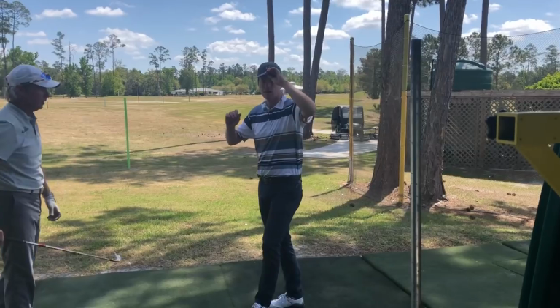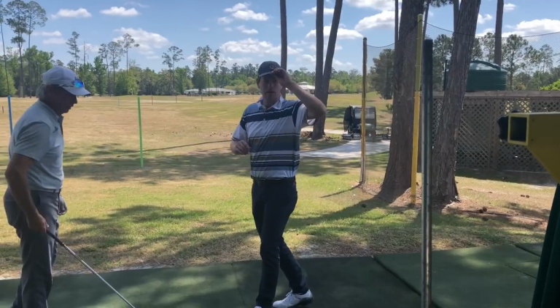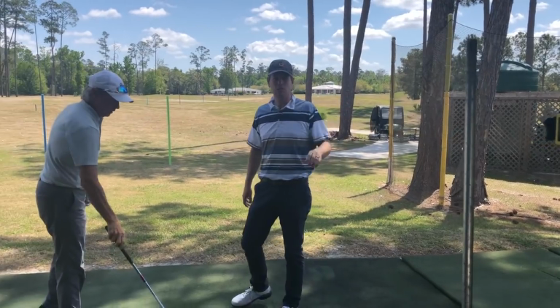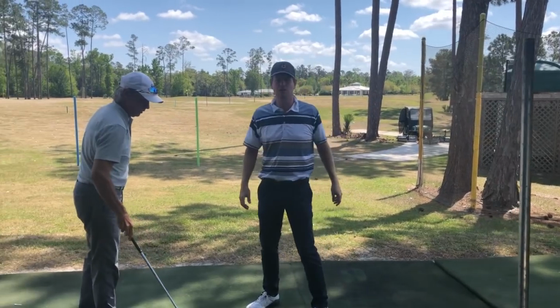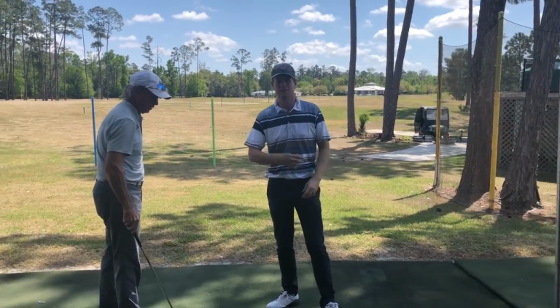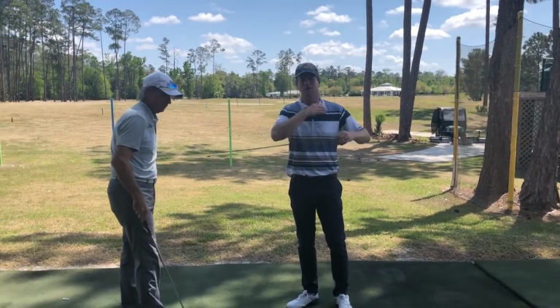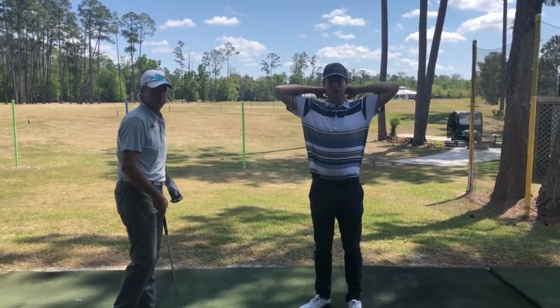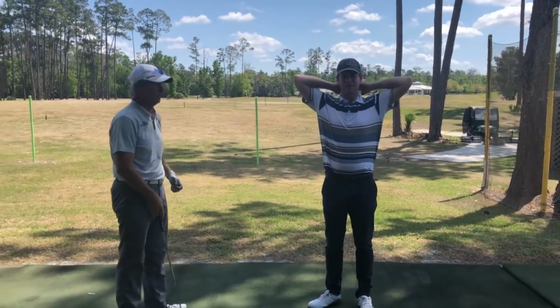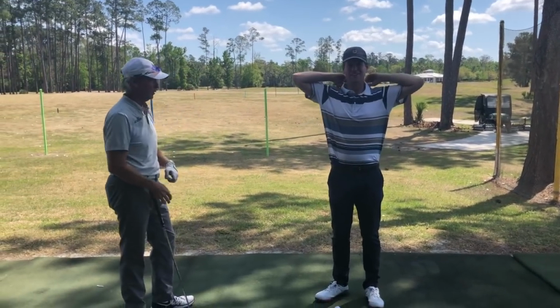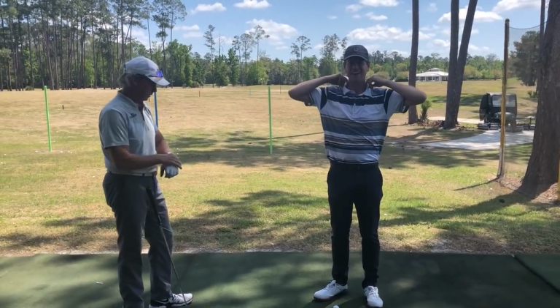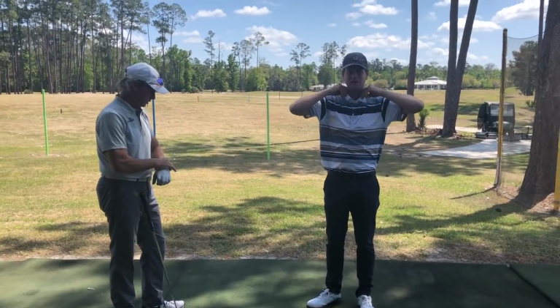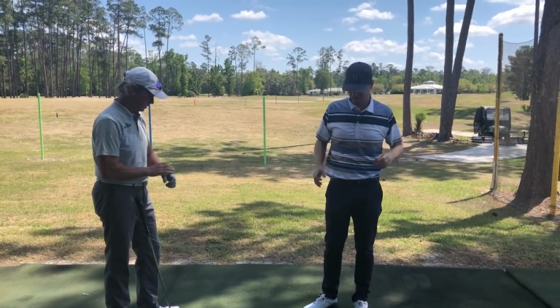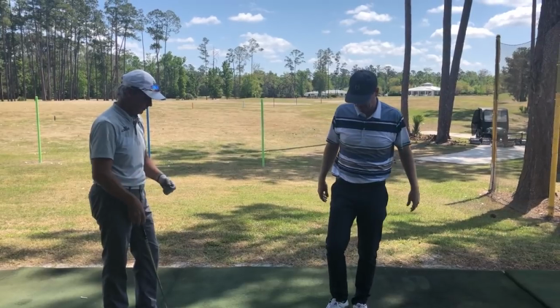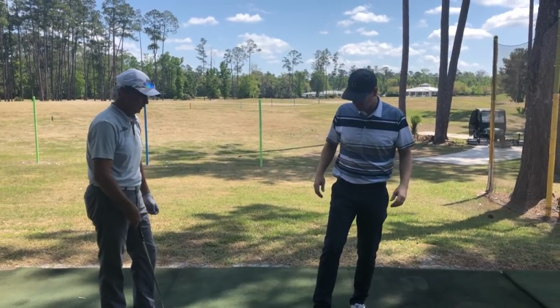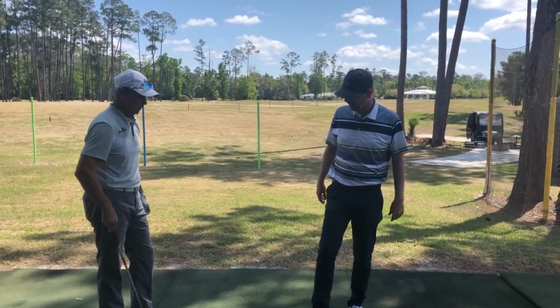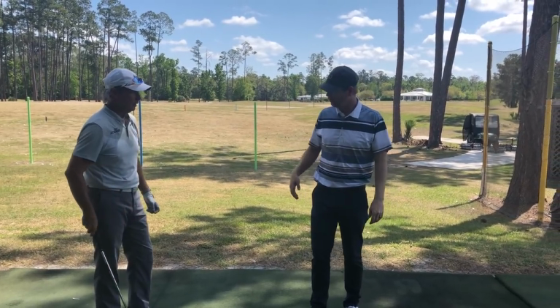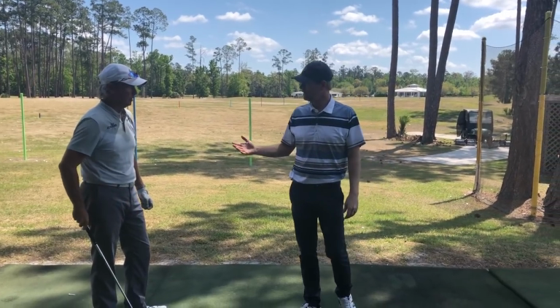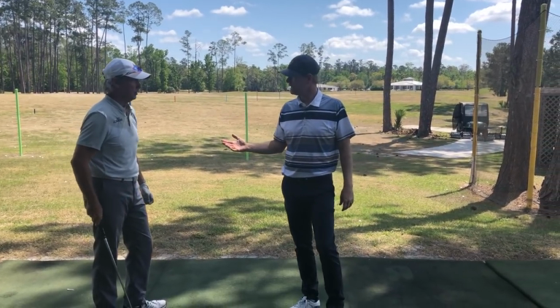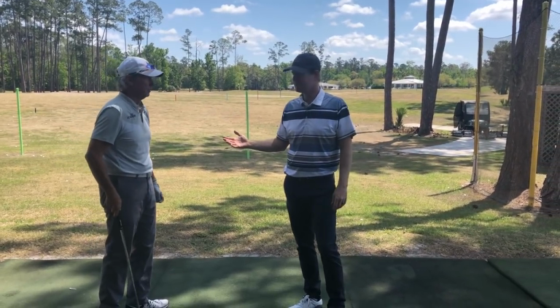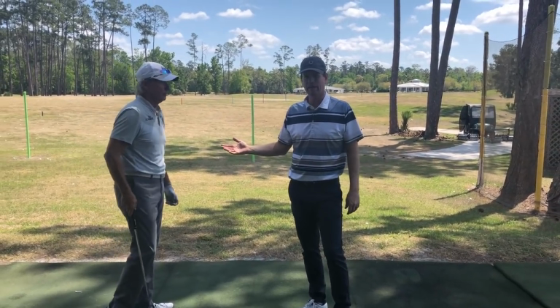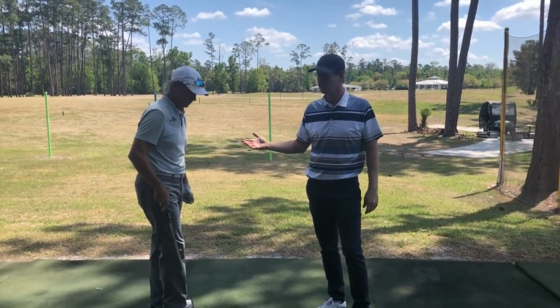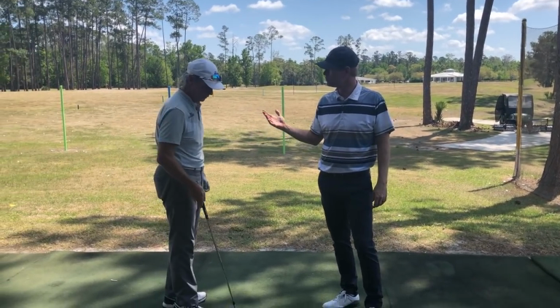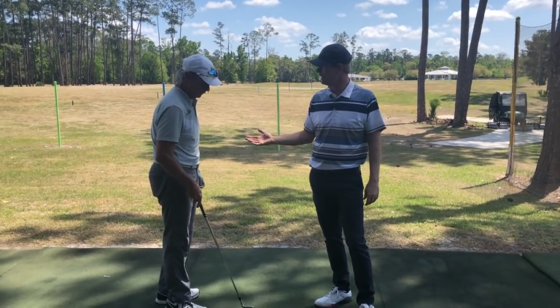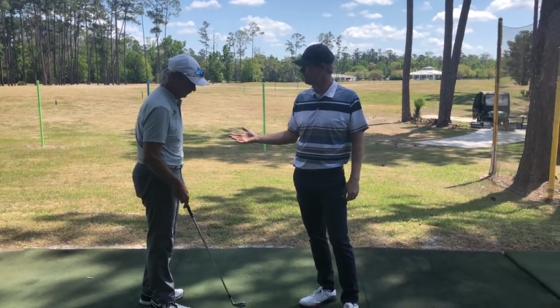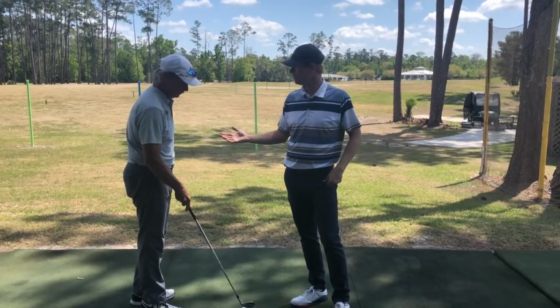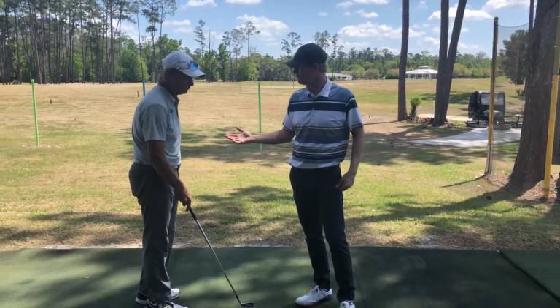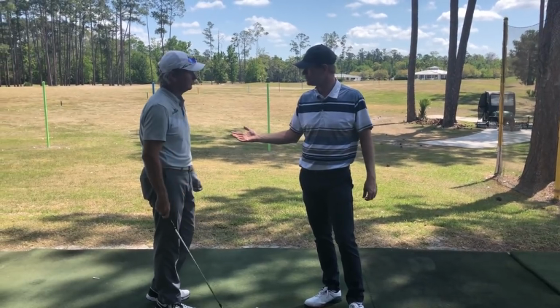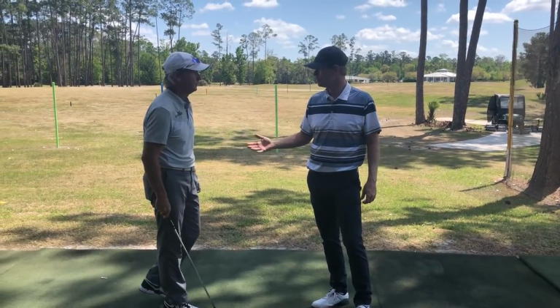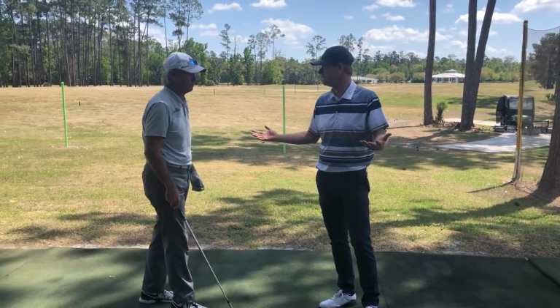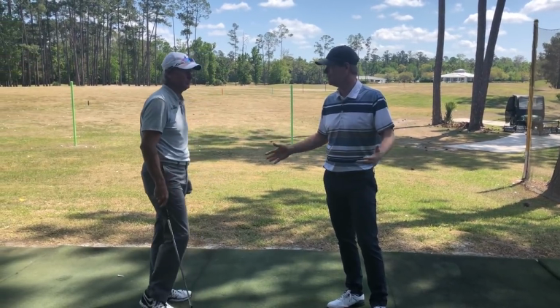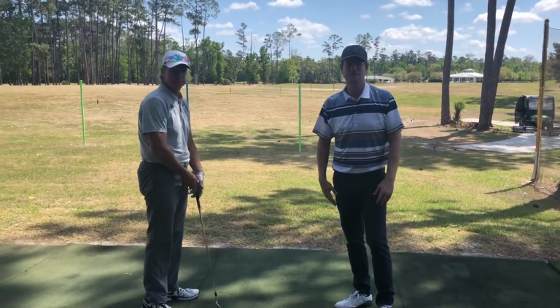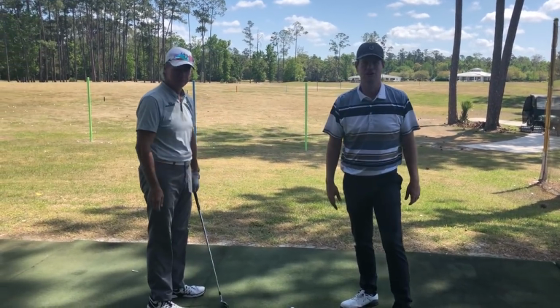Hey everyone, thanks for watching. We're at the Mike Bender Golf Academy in Orlando, Florida. This is Dan Wingate, a staff instructor here.